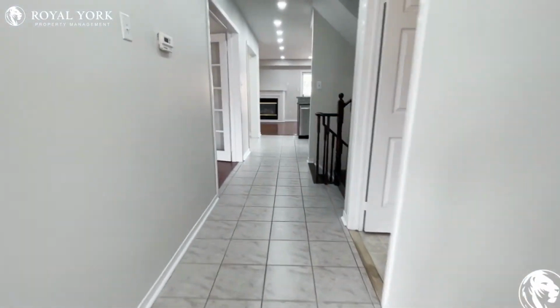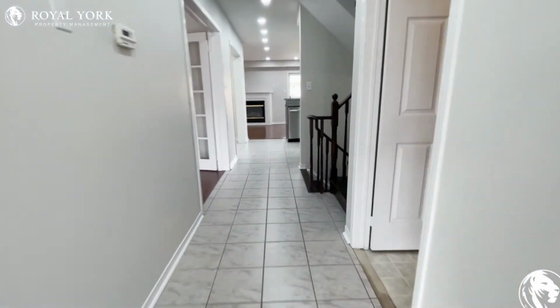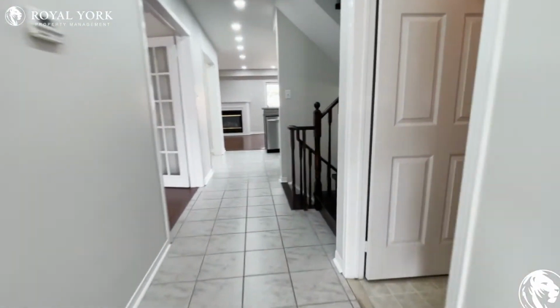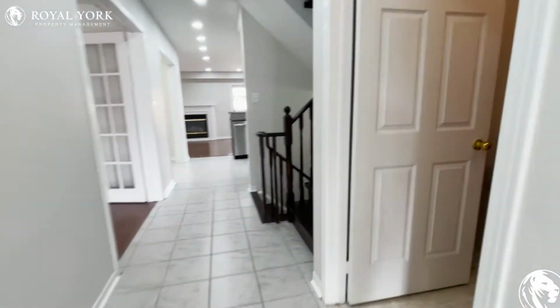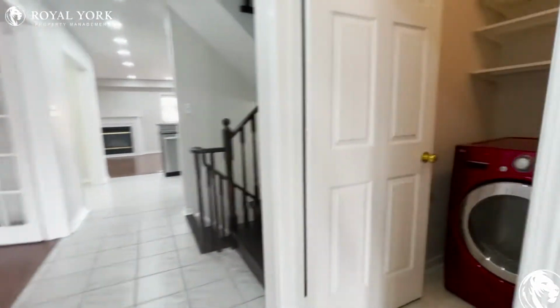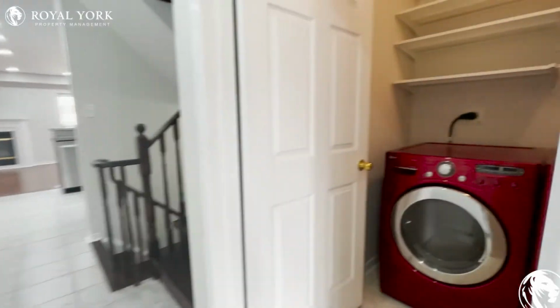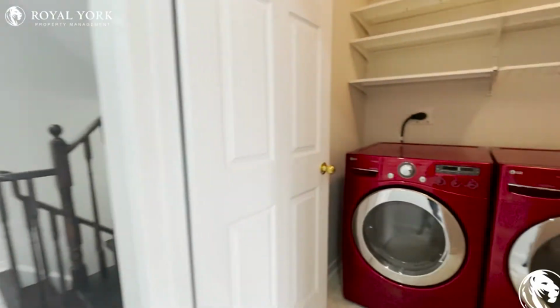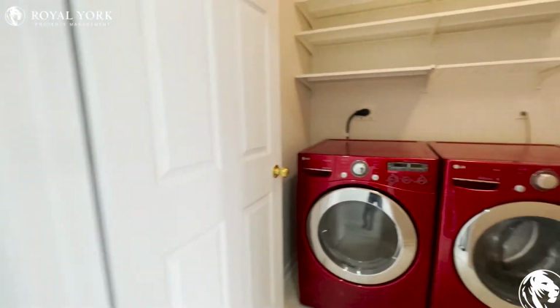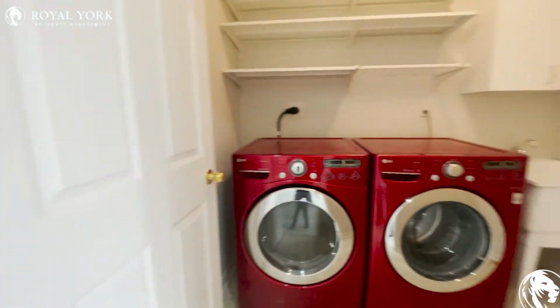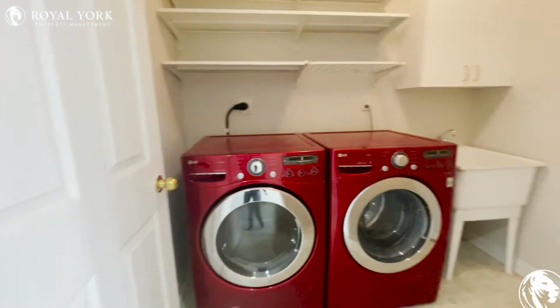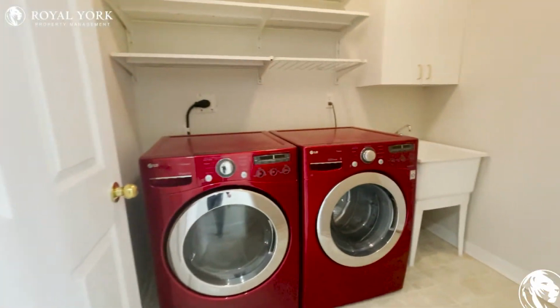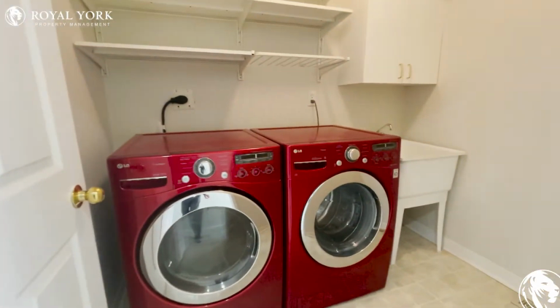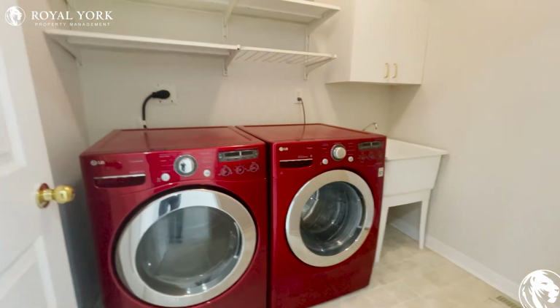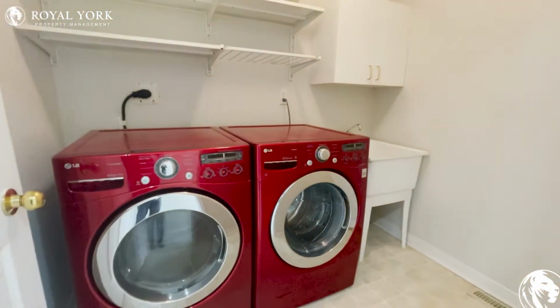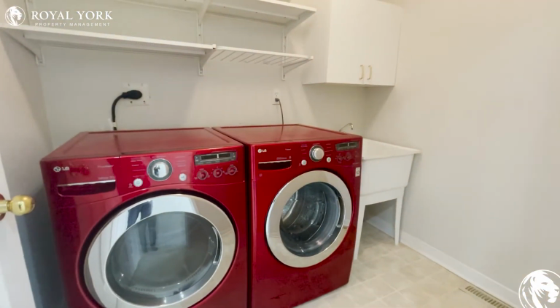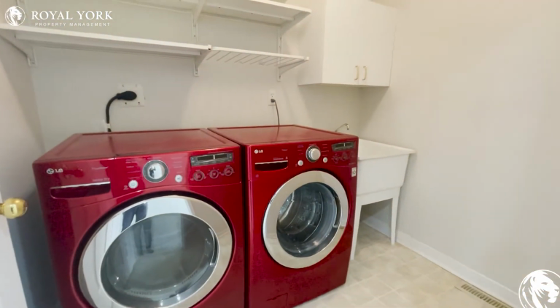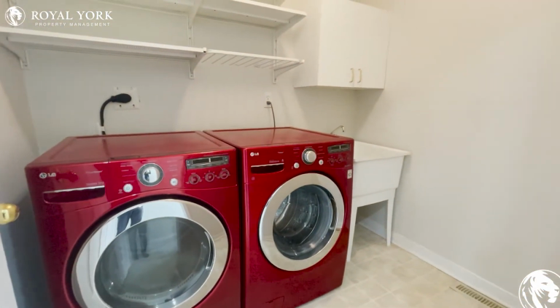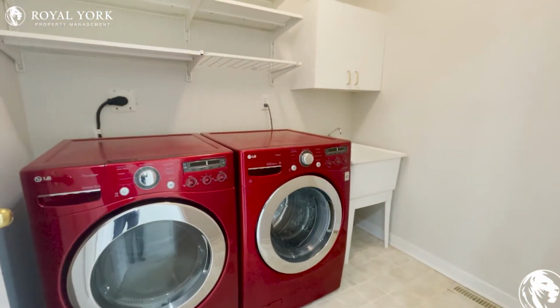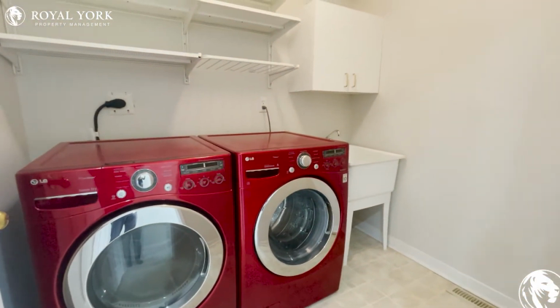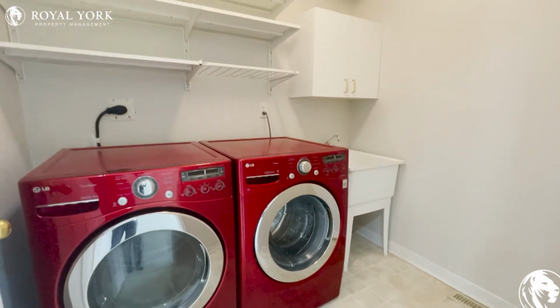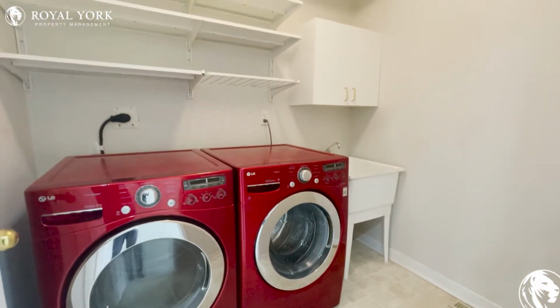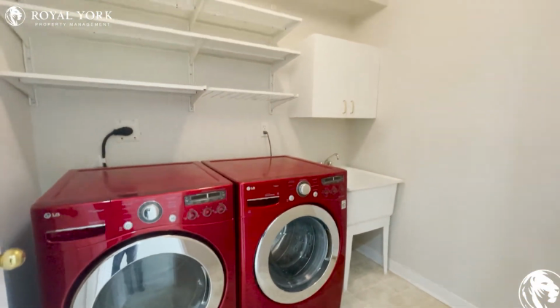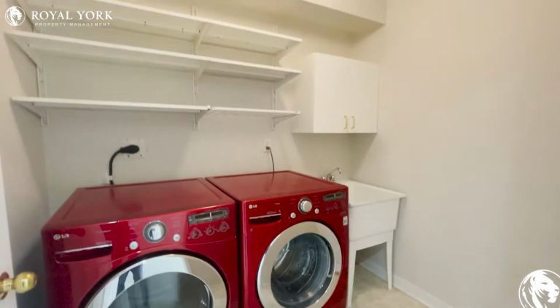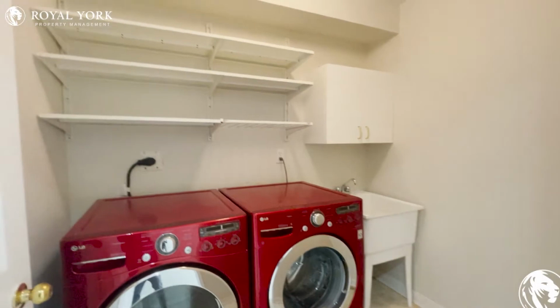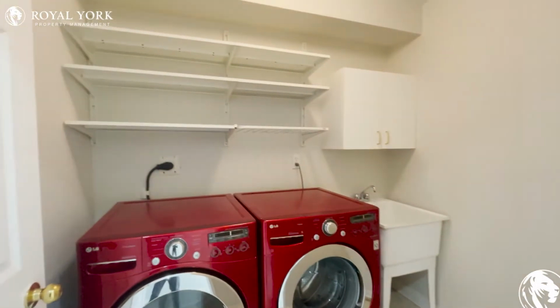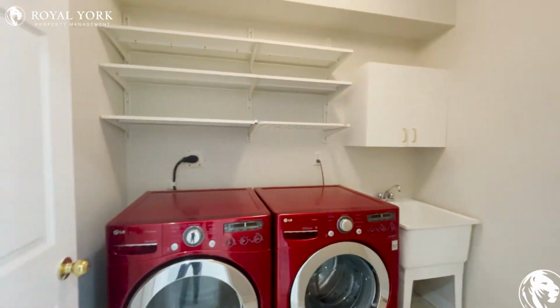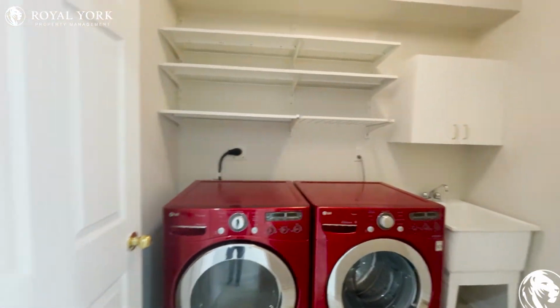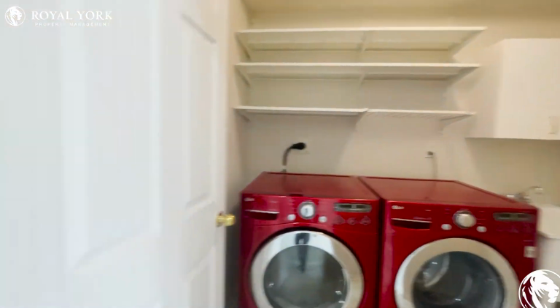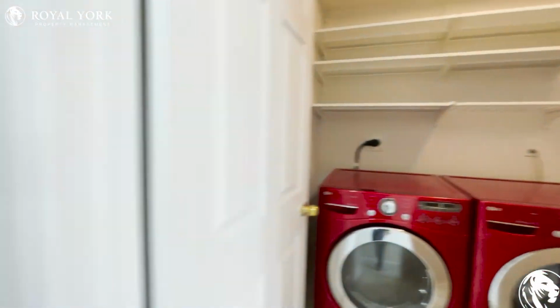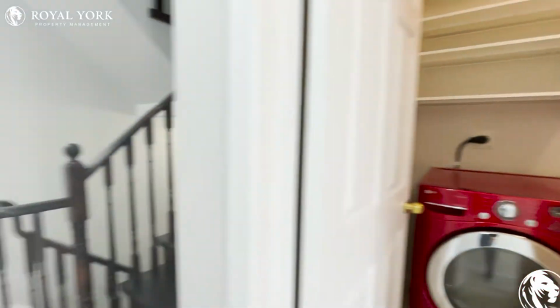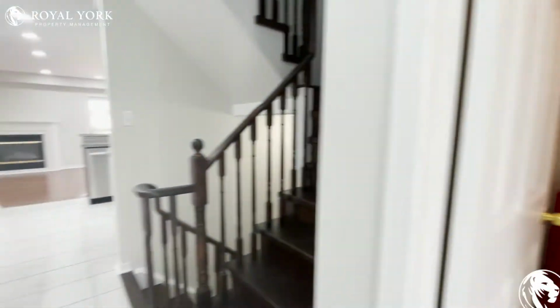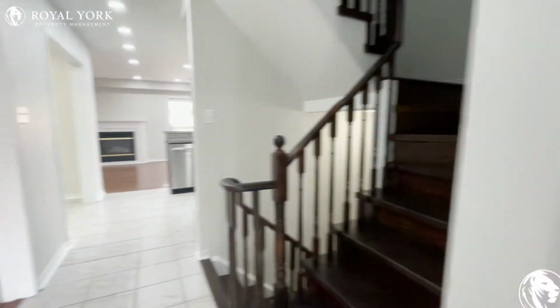Next door is the laundry room with the washer and dryer, the sink, and shelves for your storage needs.